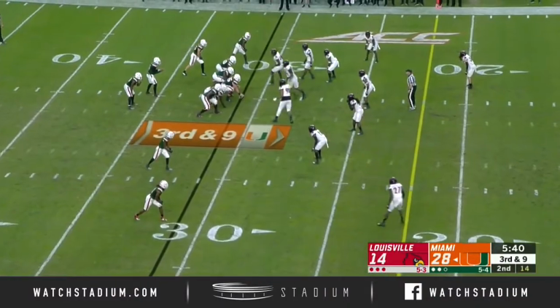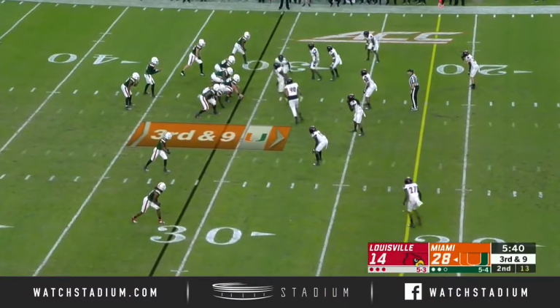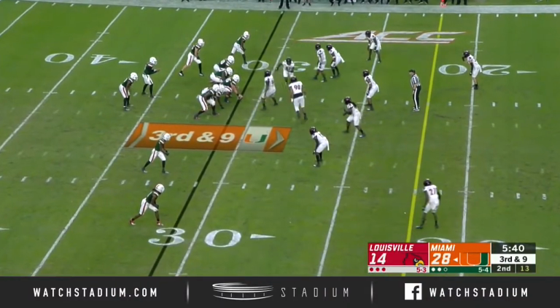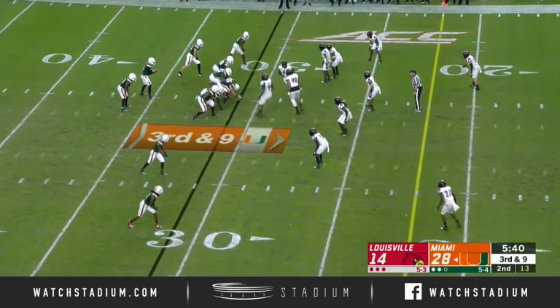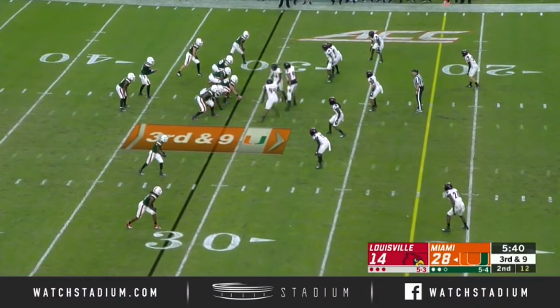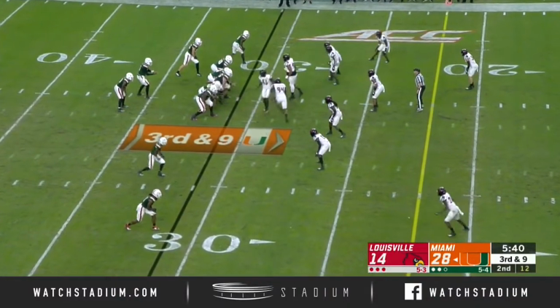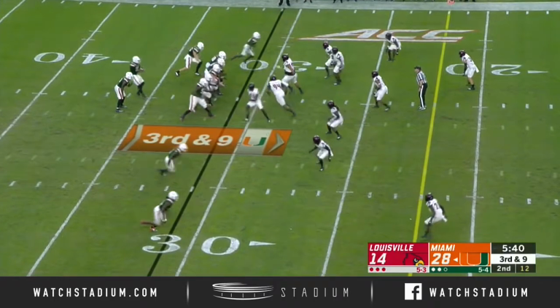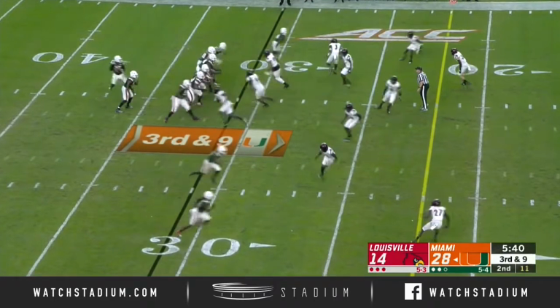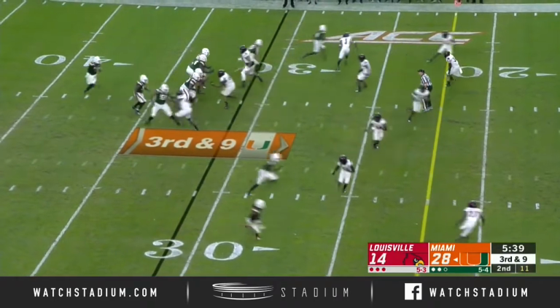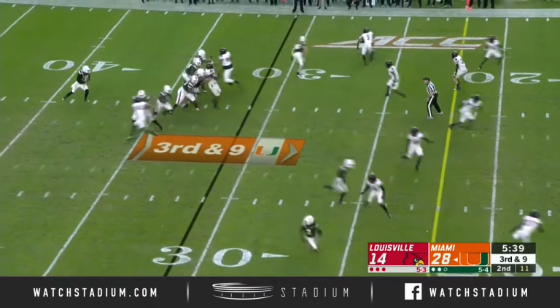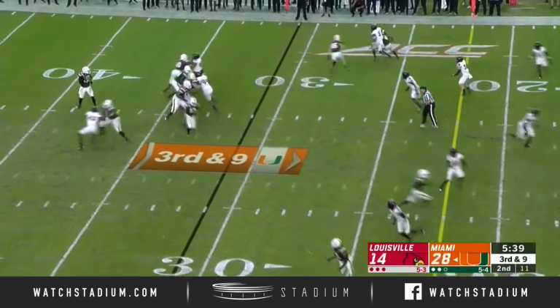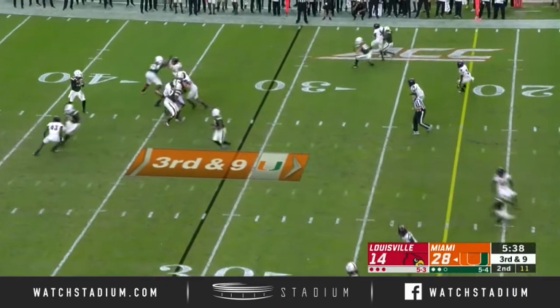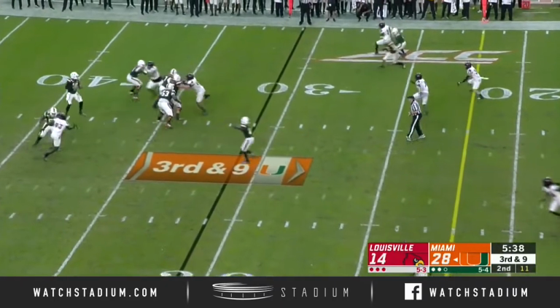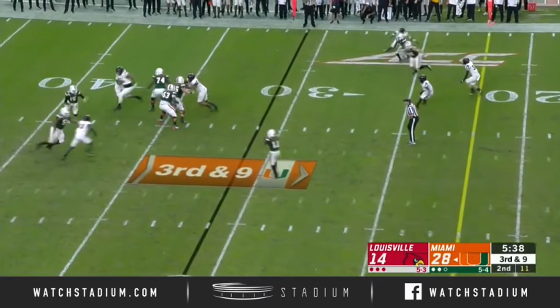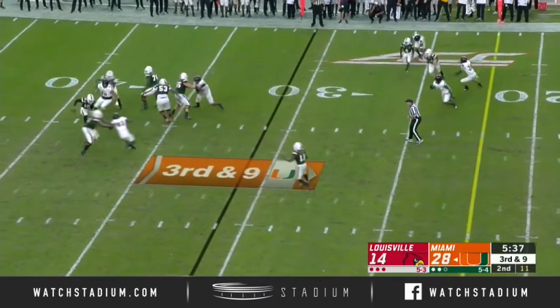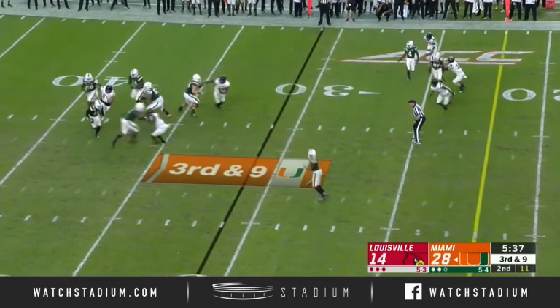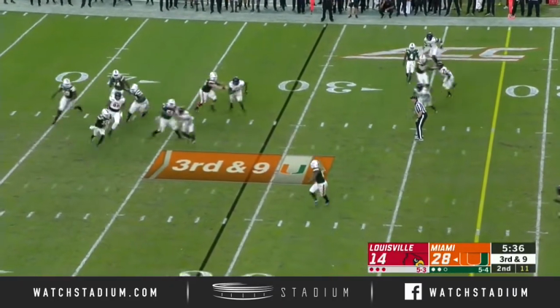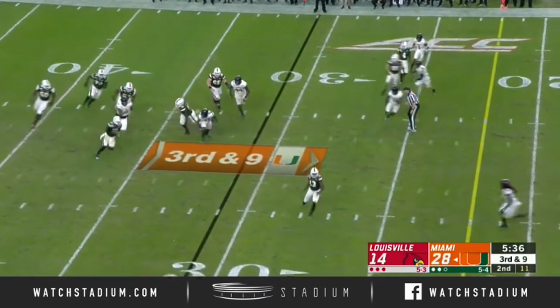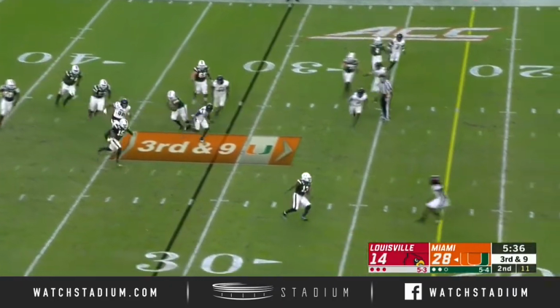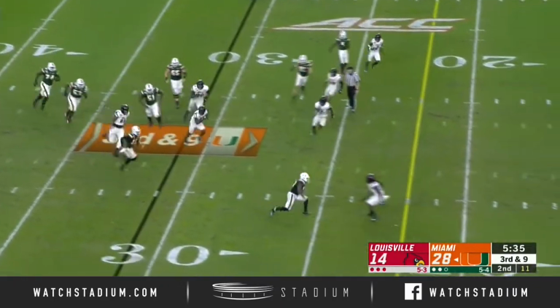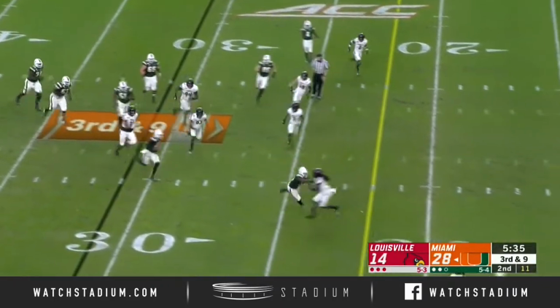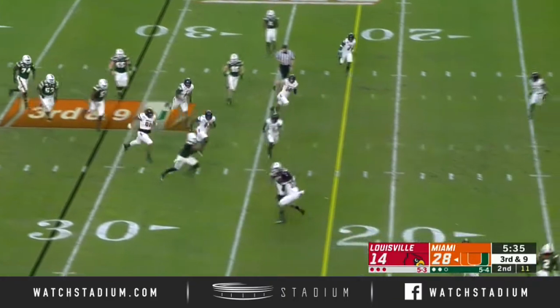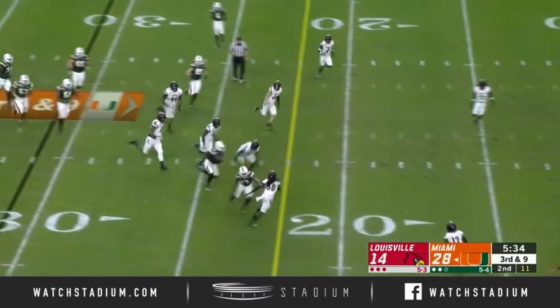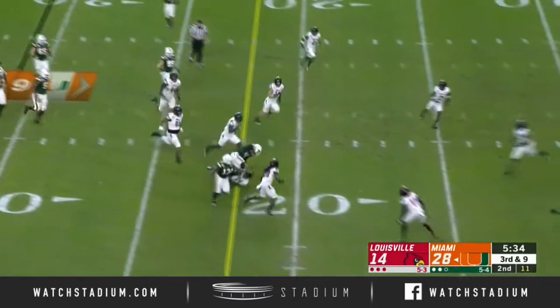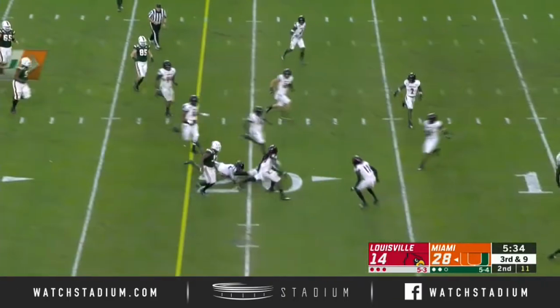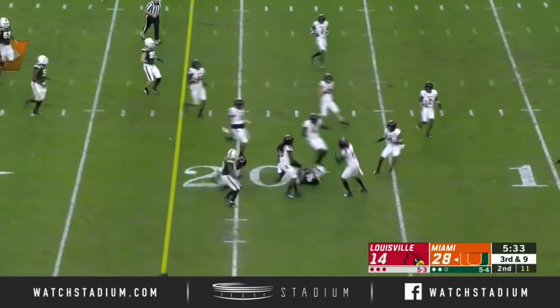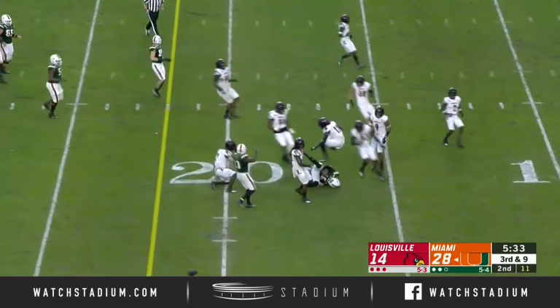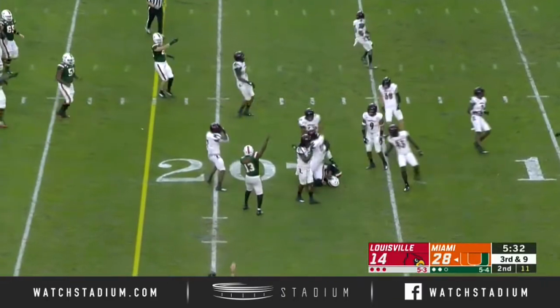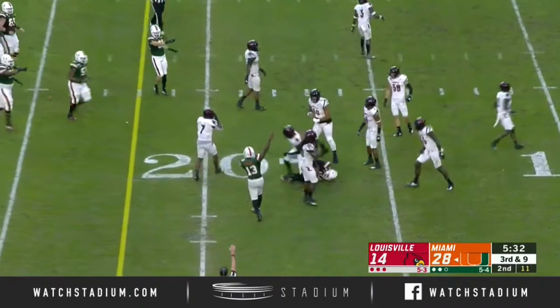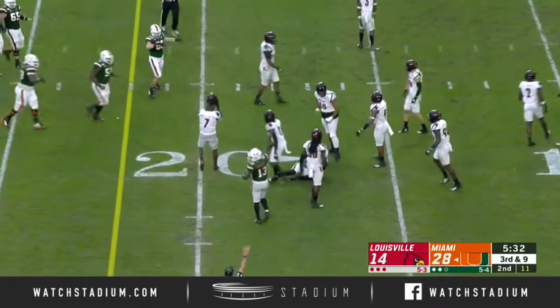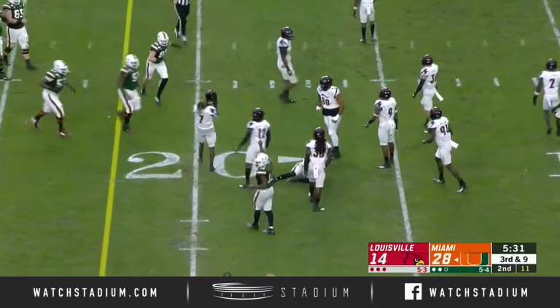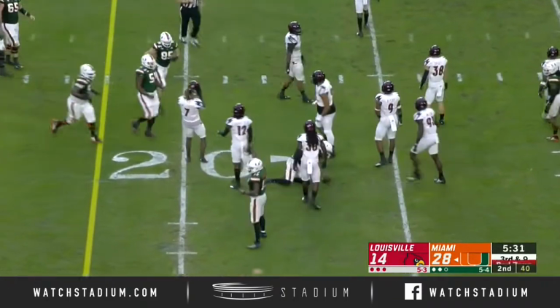Wiggins has been a favorite target of Williams, but looks like he's been shaken up a little bit. Williams back to pass with plenty of time — now takes off. He's been a favorite target of Williams, gets the first down, inside the 20-yard line.